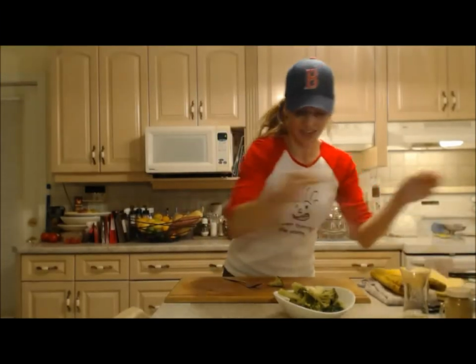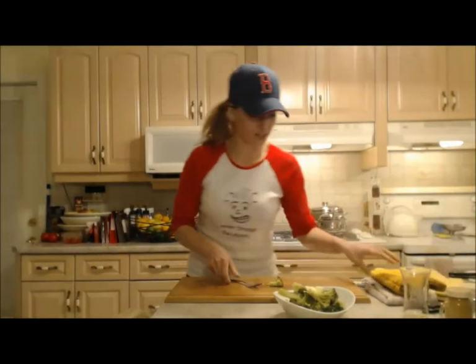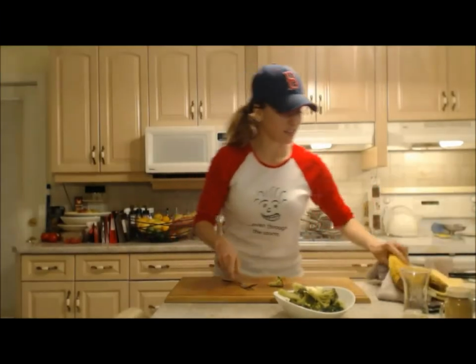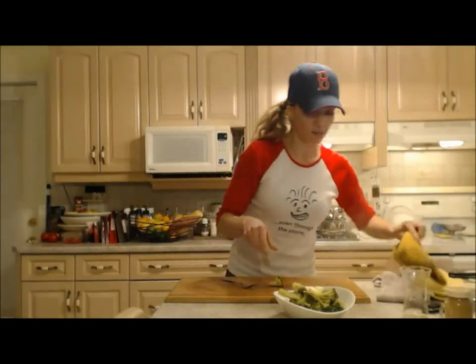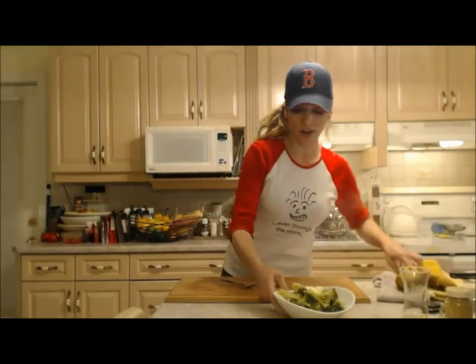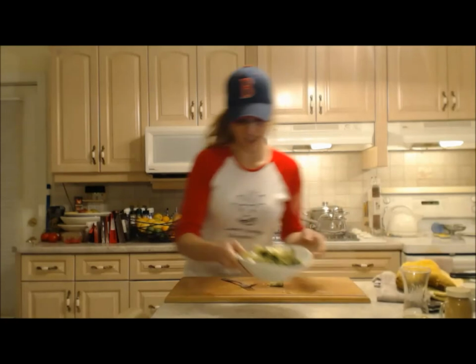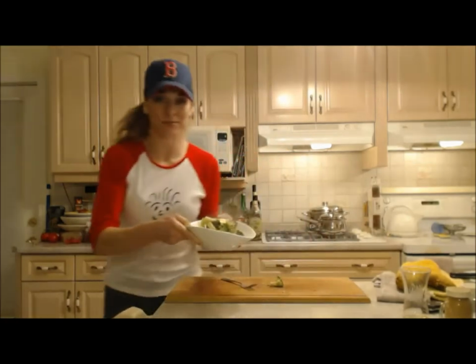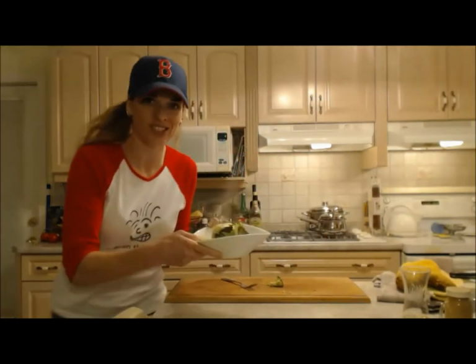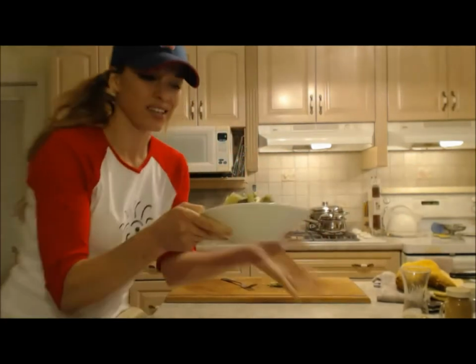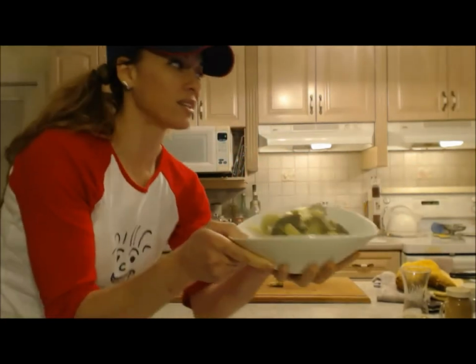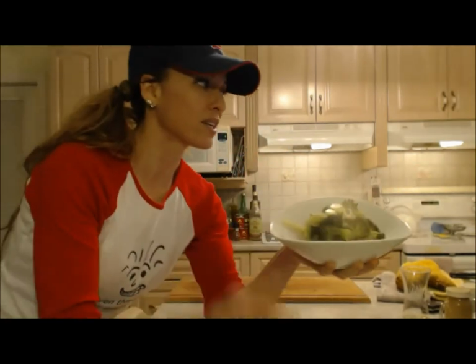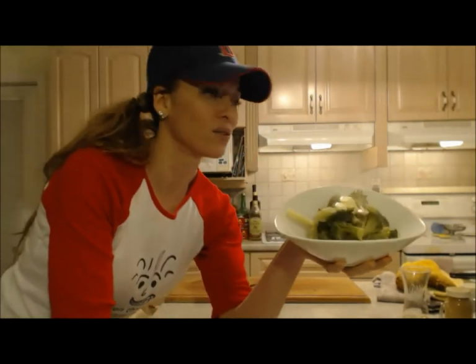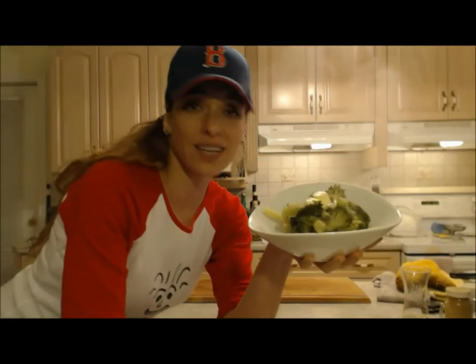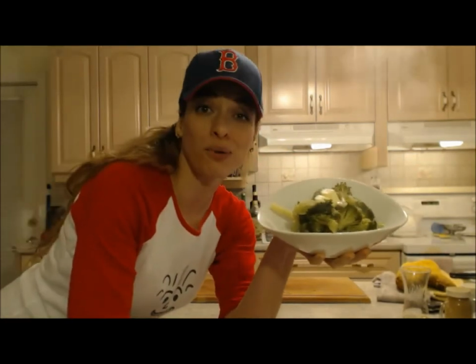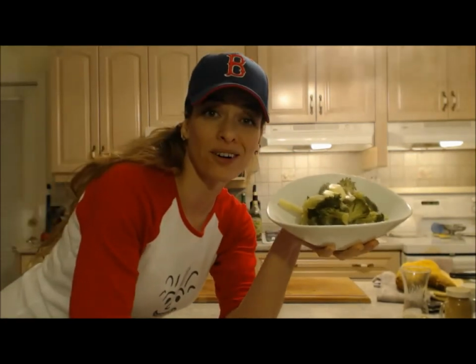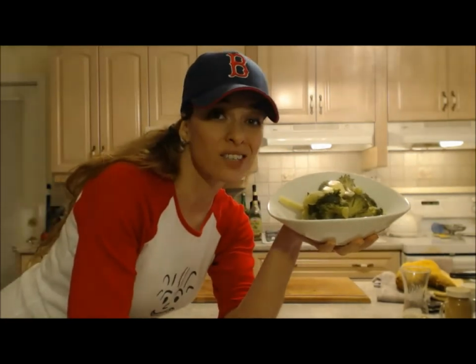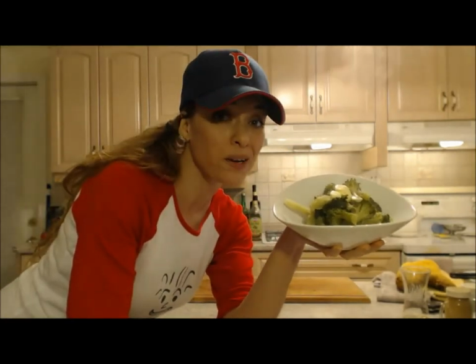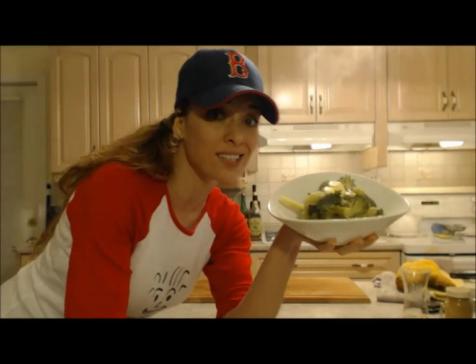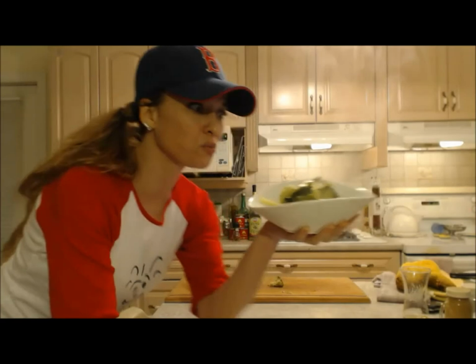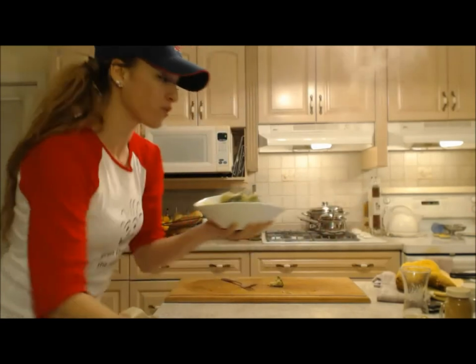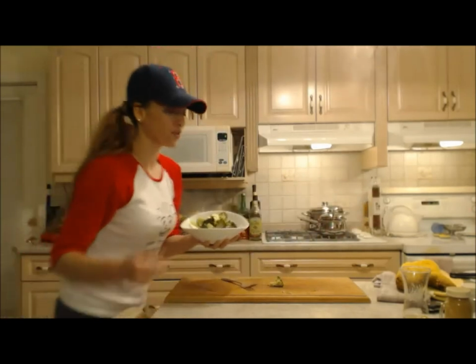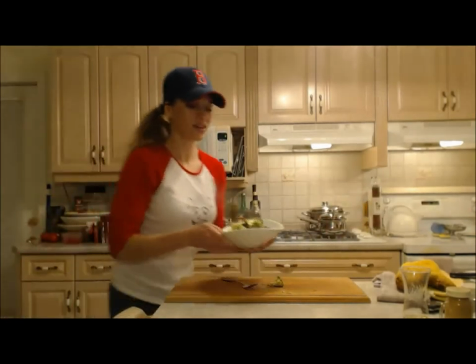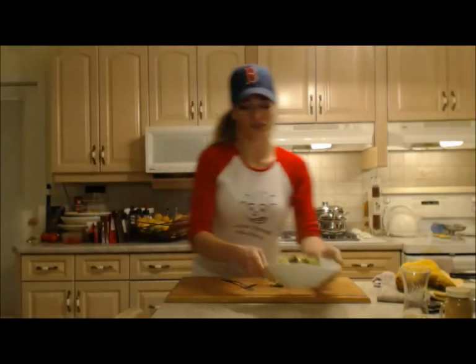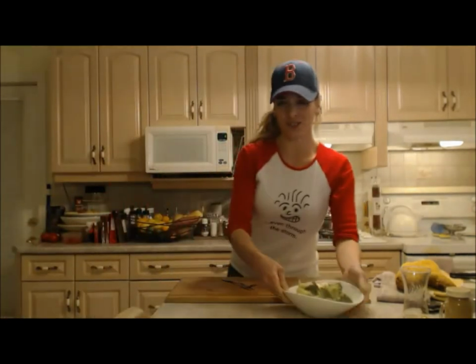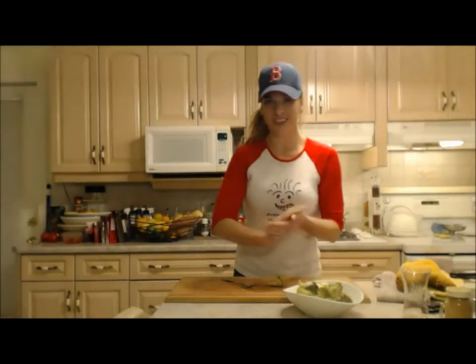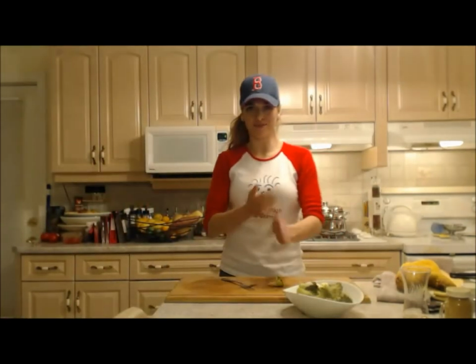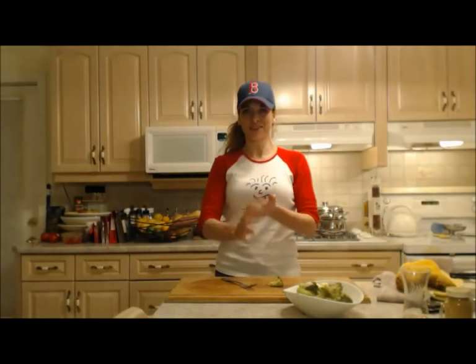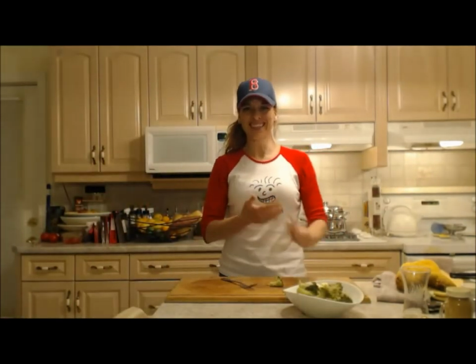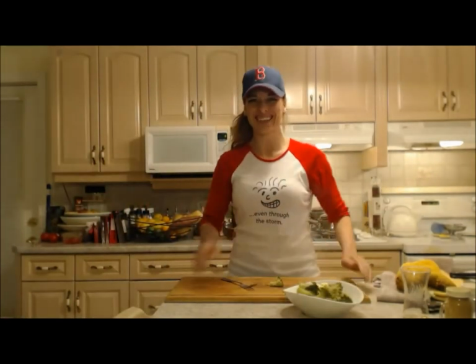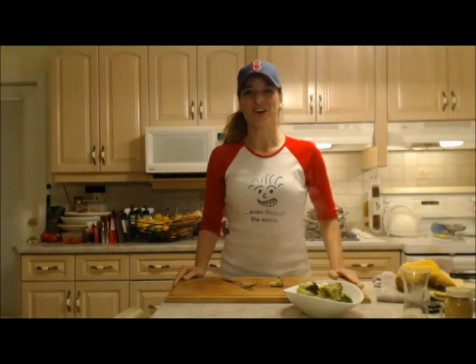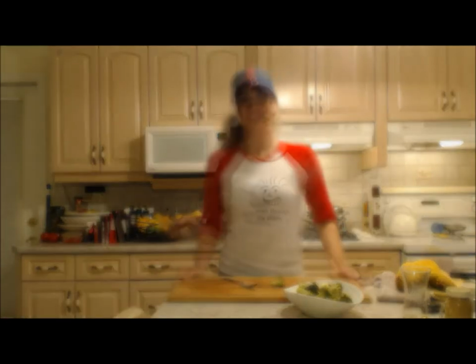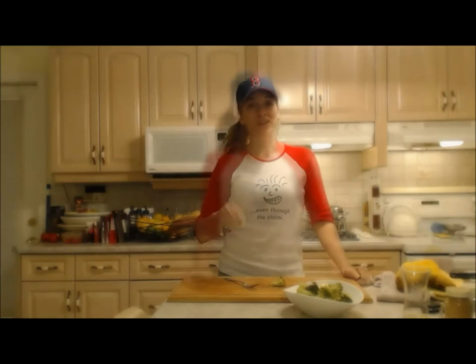And we're done! I'm just waiting for my chicken to finish — these are ready to go. That's how you boil broccoli: super easy, super healthy. It's all good — don't be scared of broccoli!